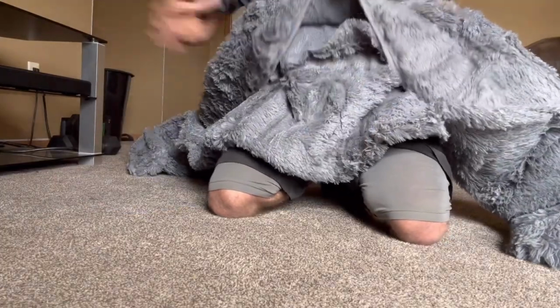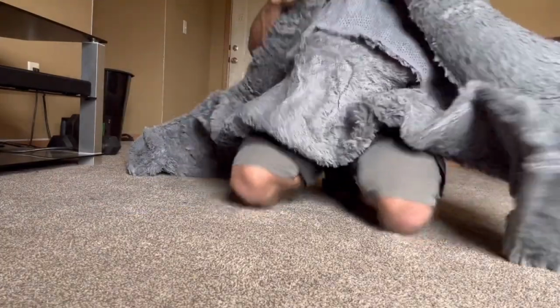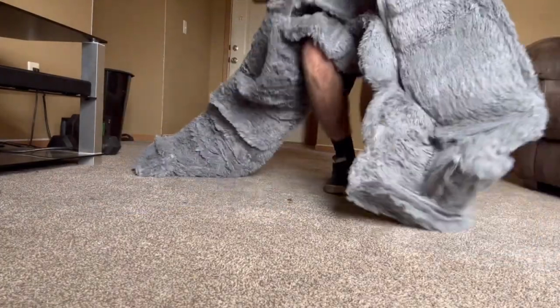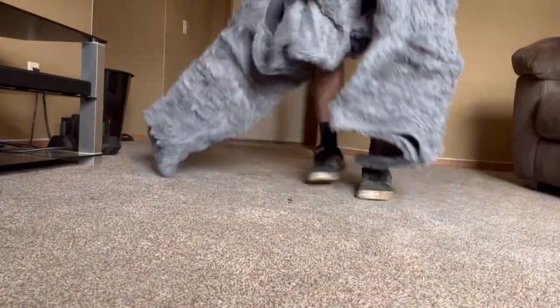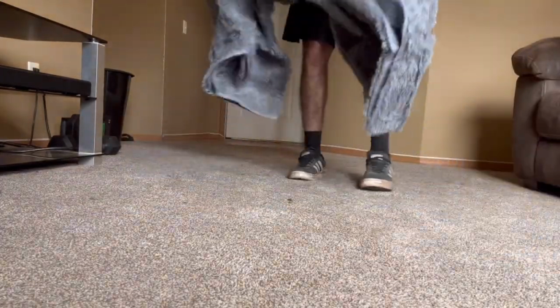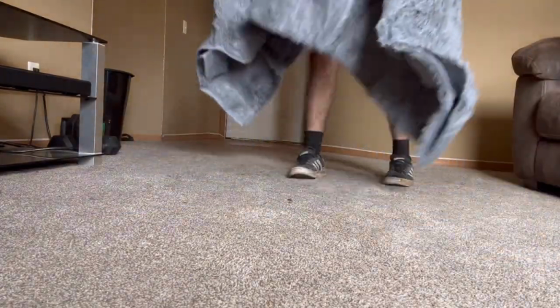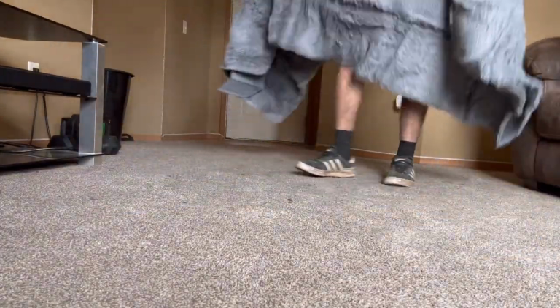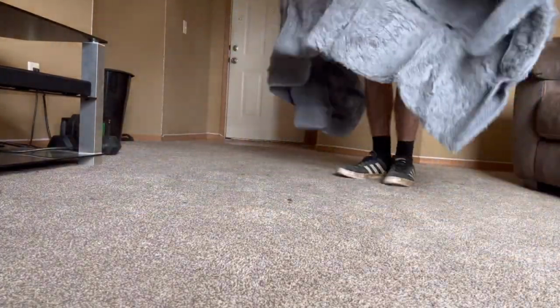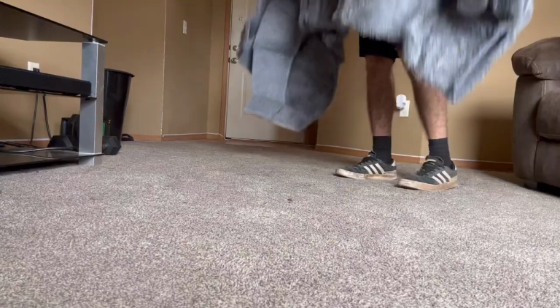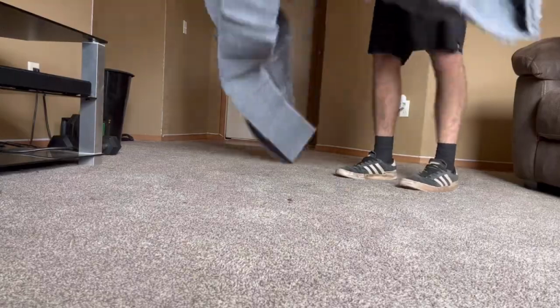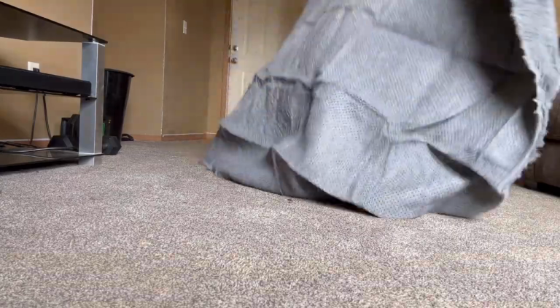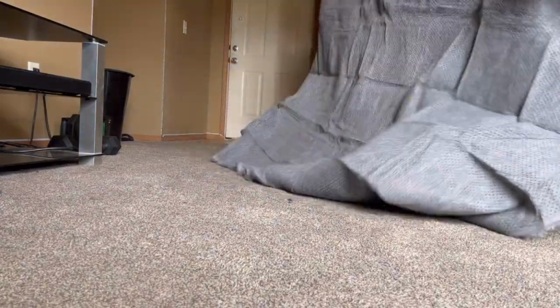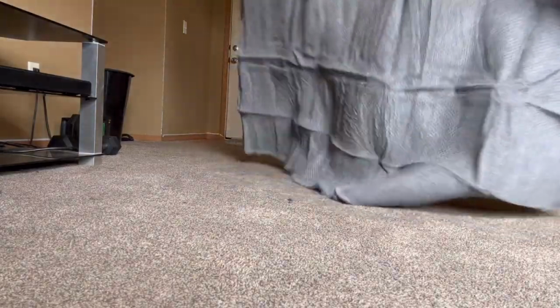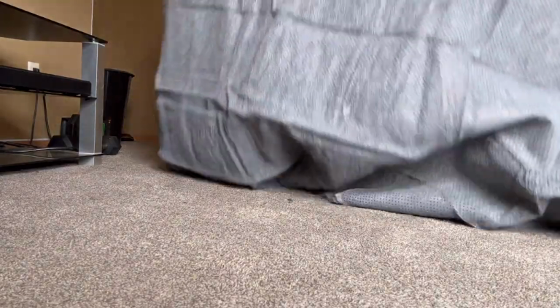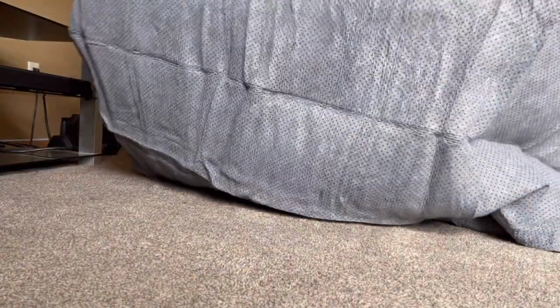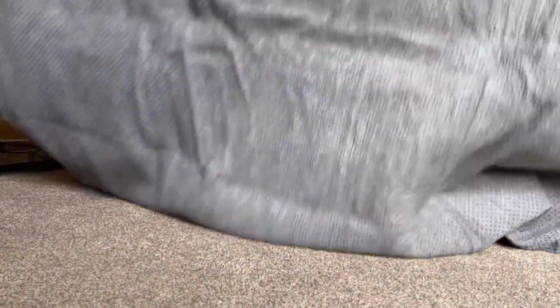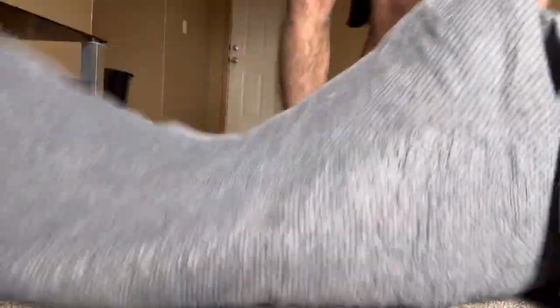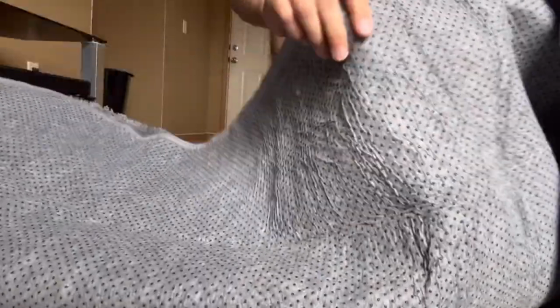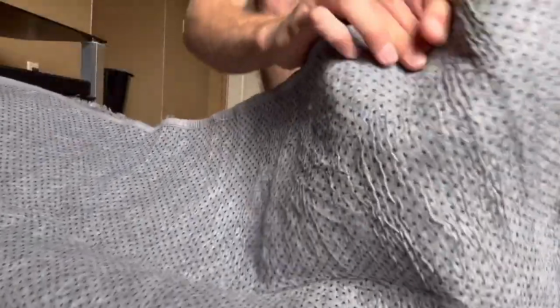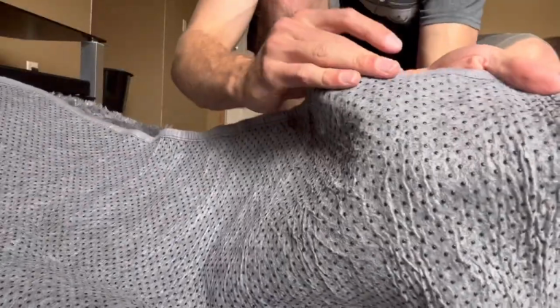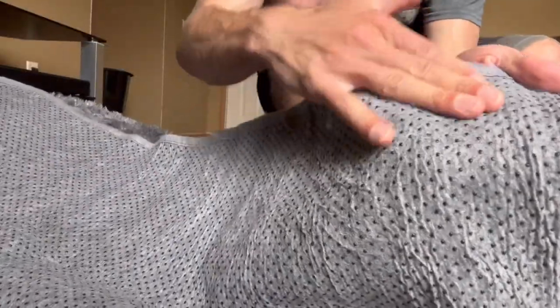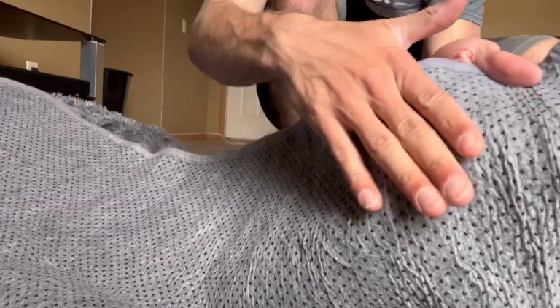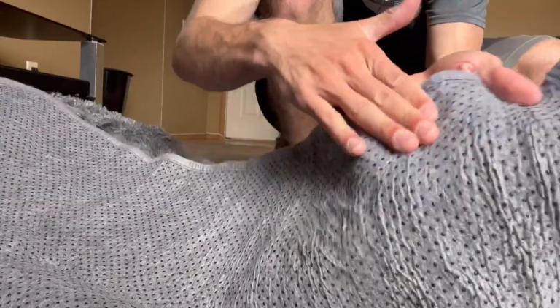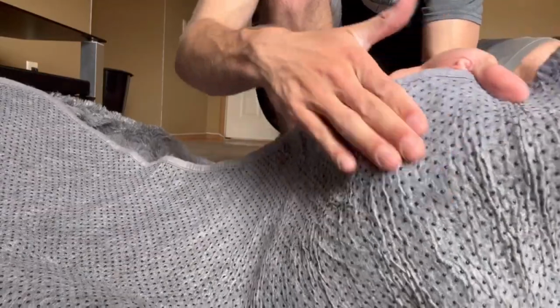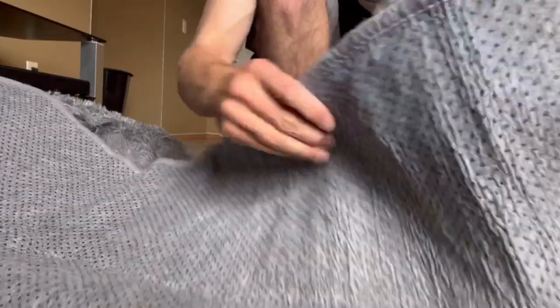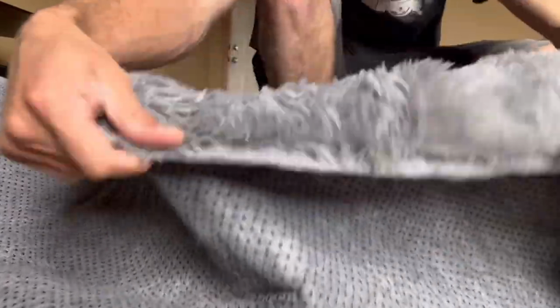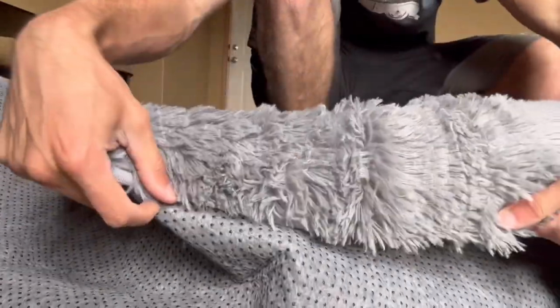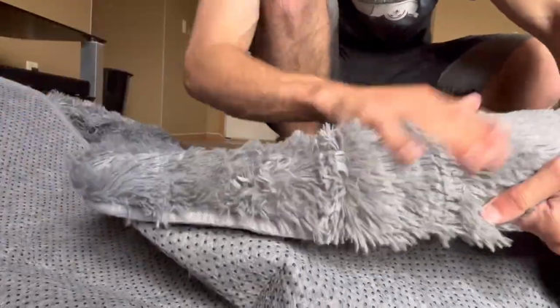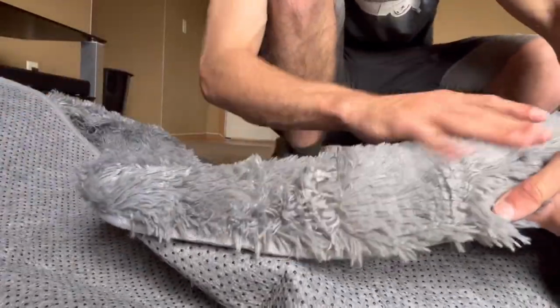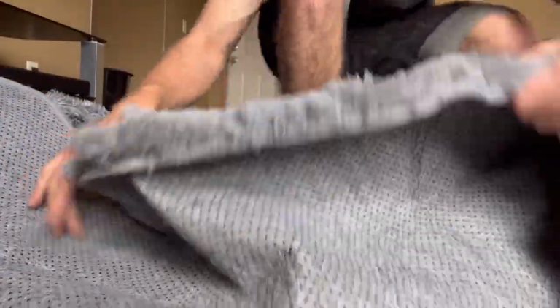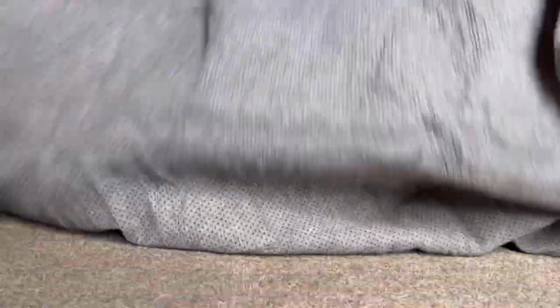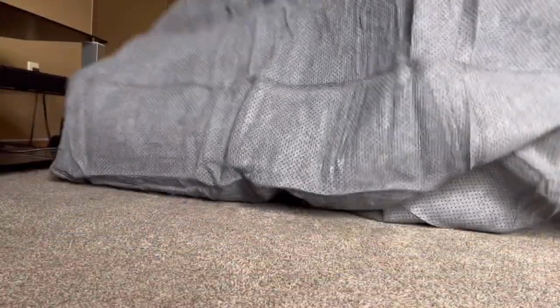Yeah, it's getting pretty big. Here's what the bottom looks like. Oh, it's super soft.